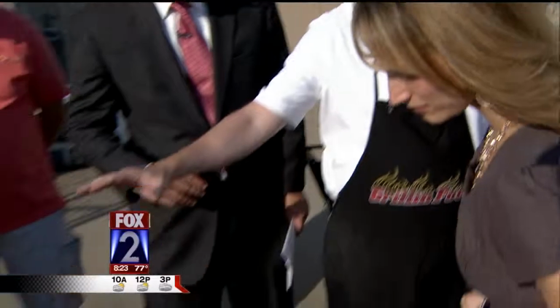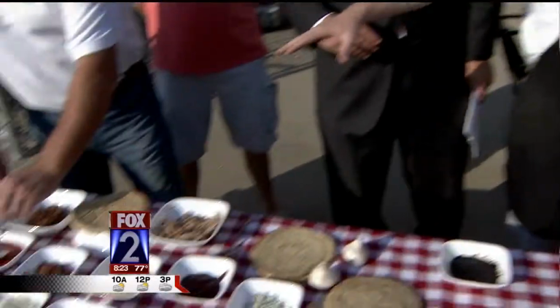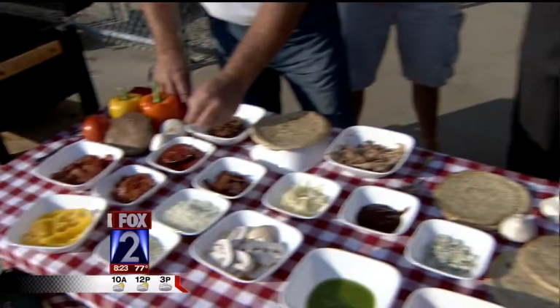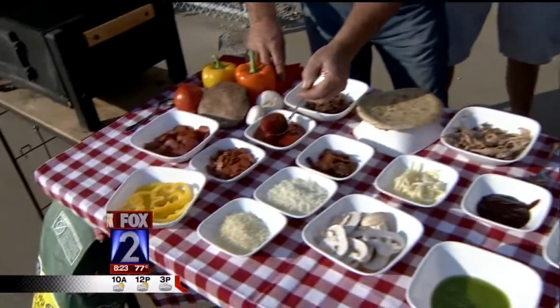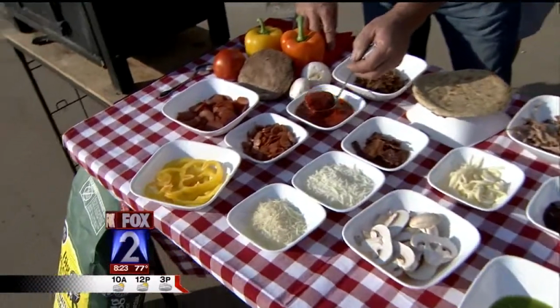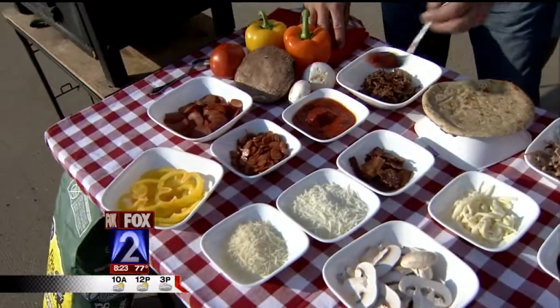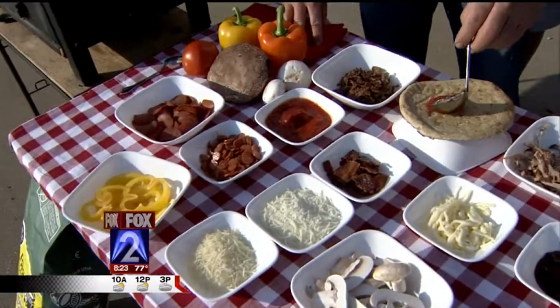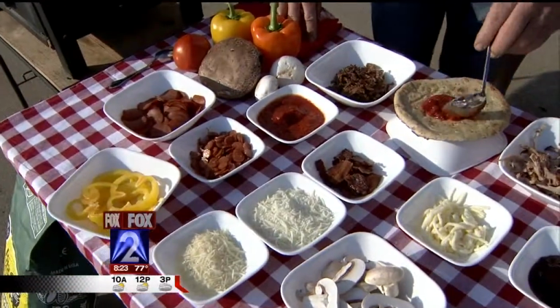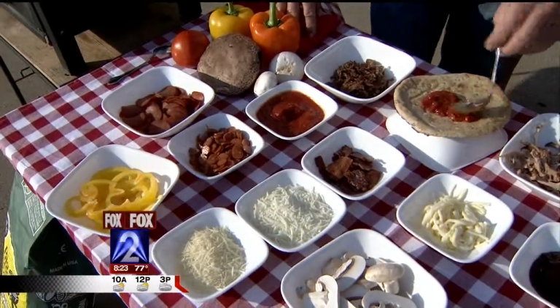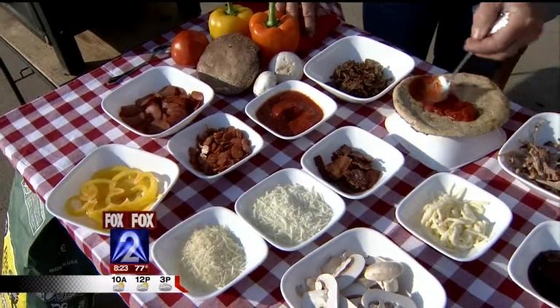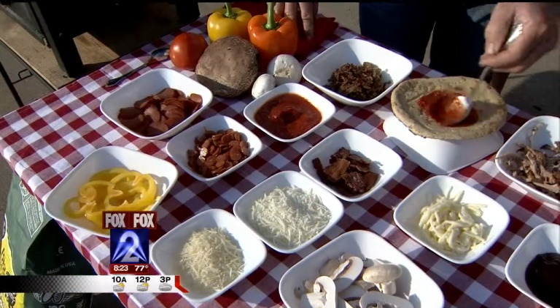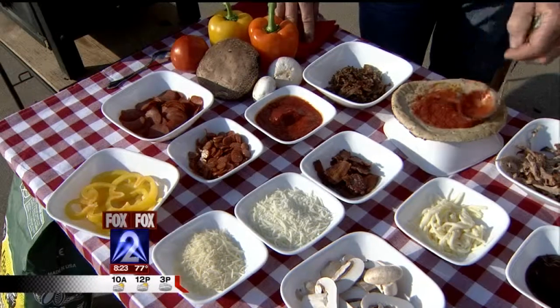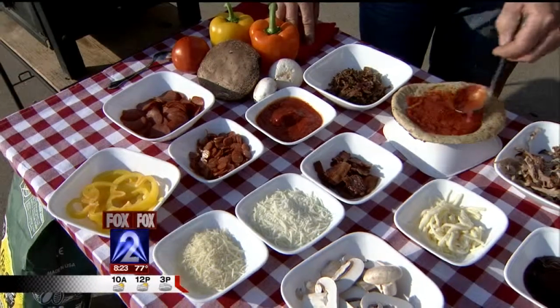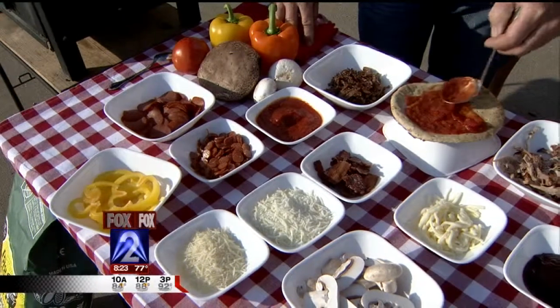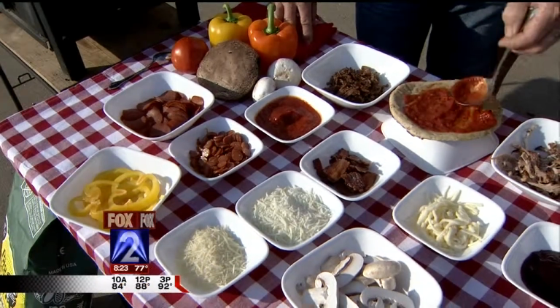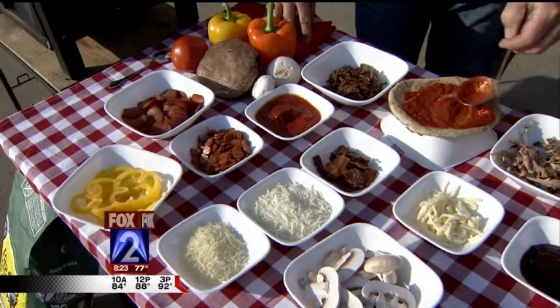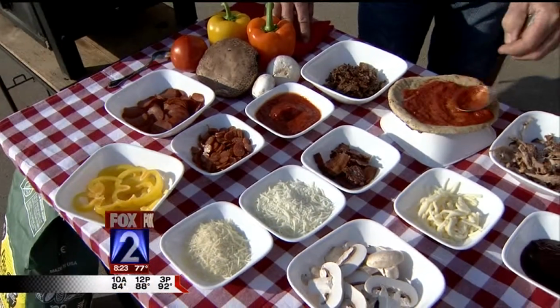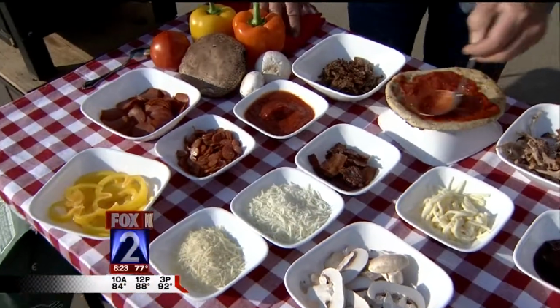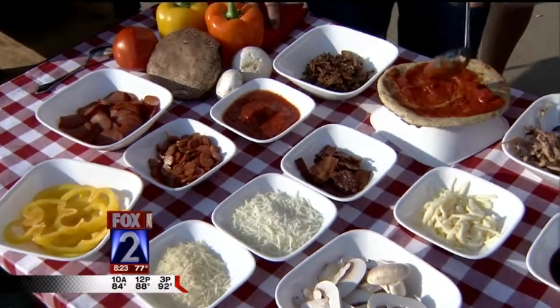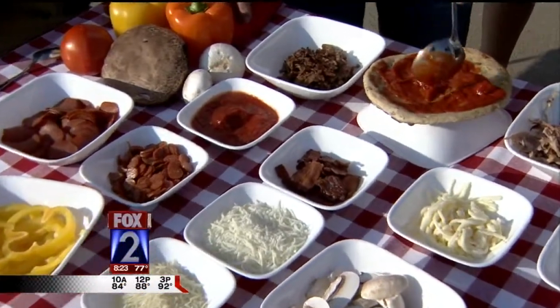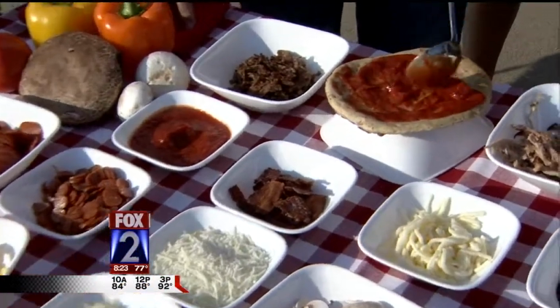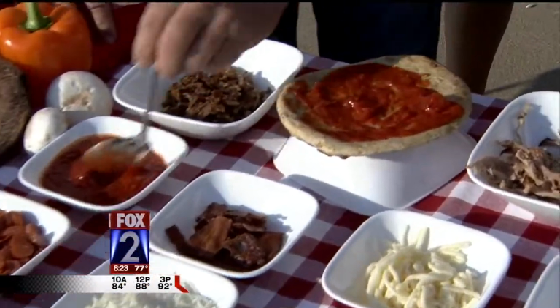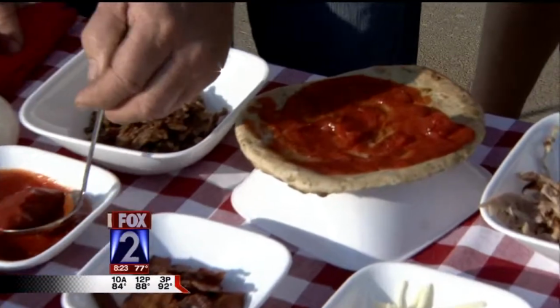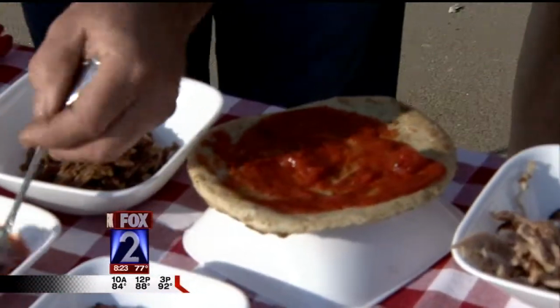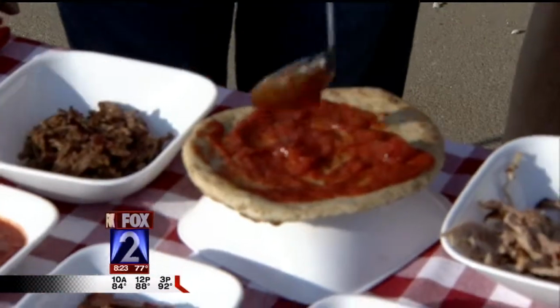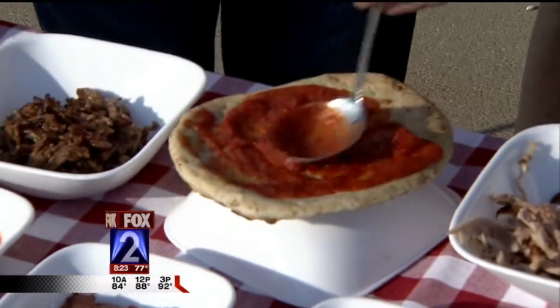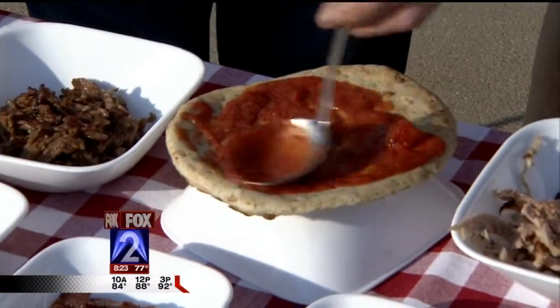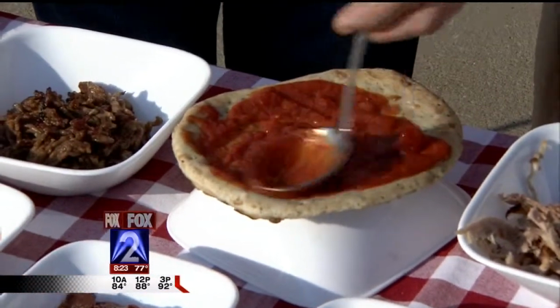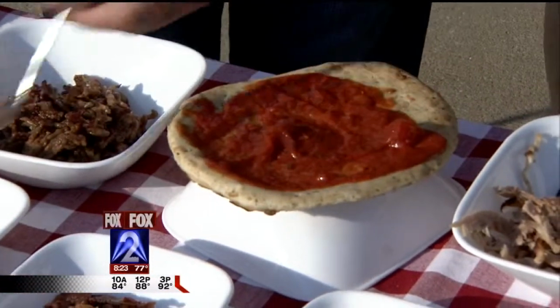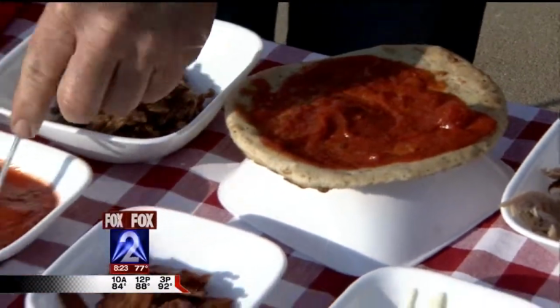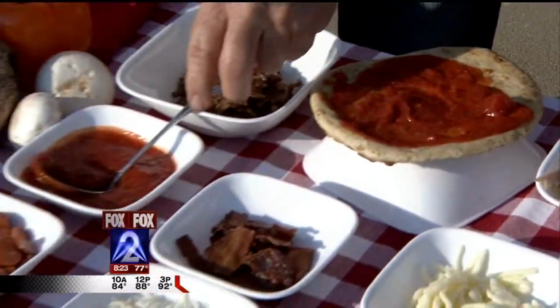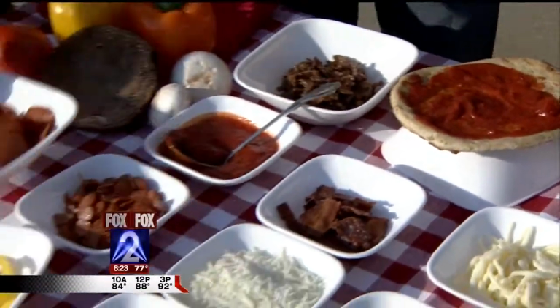We've got two different kinds of pepperoni — the little pepperonis for the kids, they'll love it. Now this looks like a ready-made crust. Yeah, this is a rustic crust. You can buy it at just about any grocery store. And Tom's making up a traditional one with red sauce, cheese, and some pepperoni.